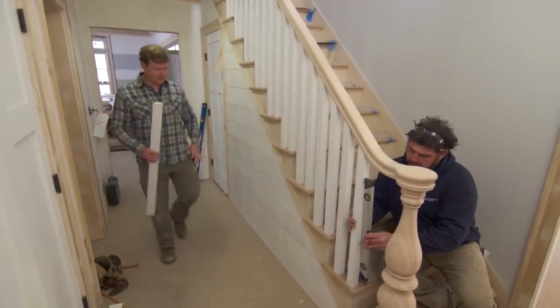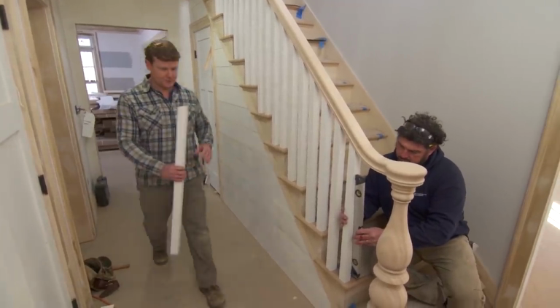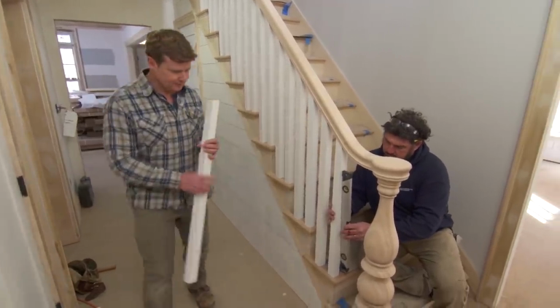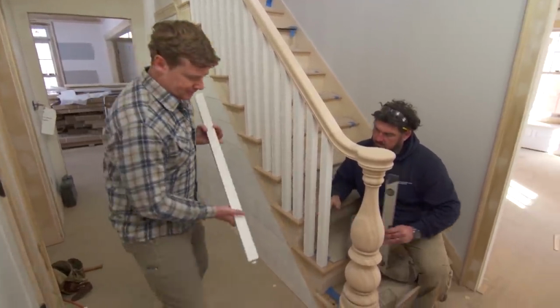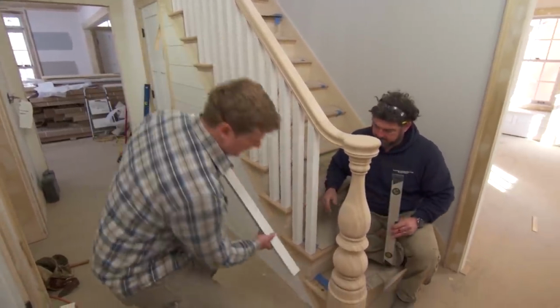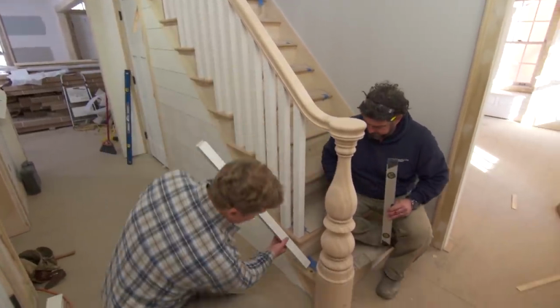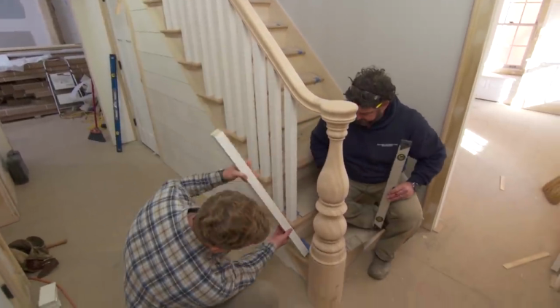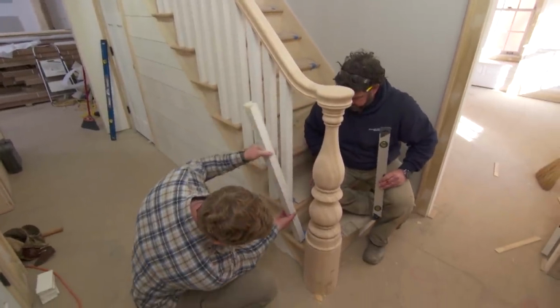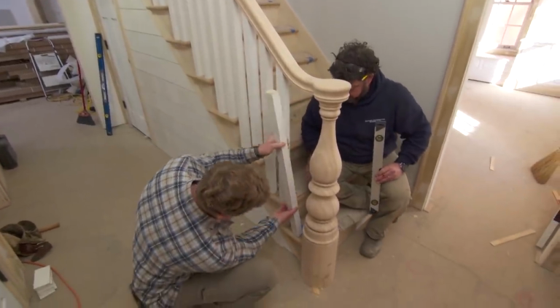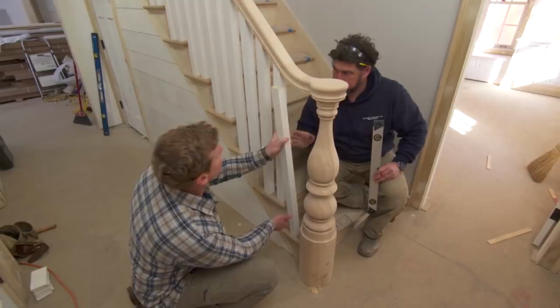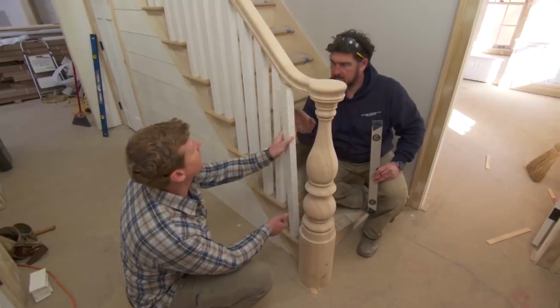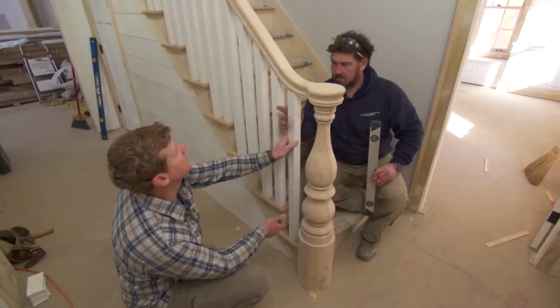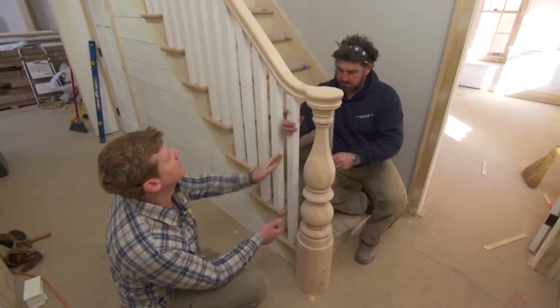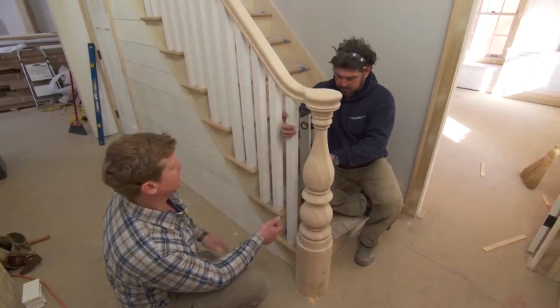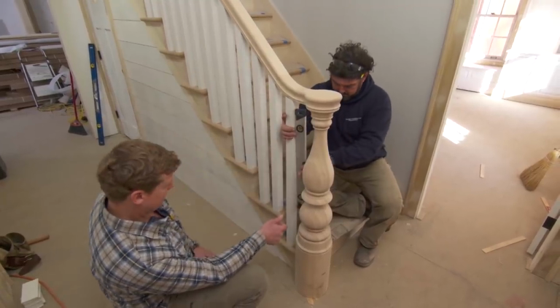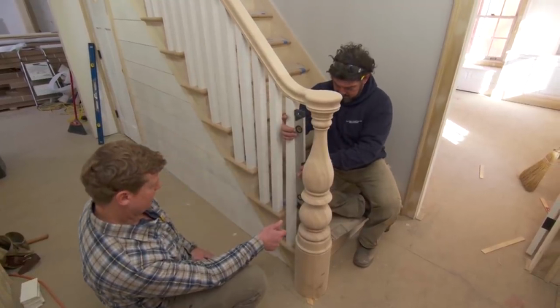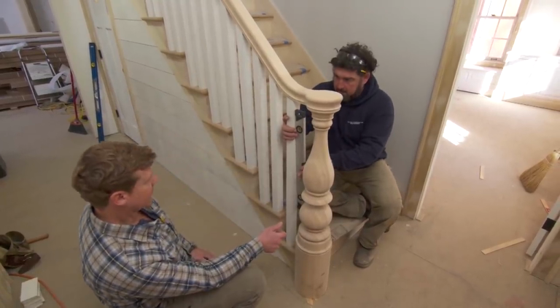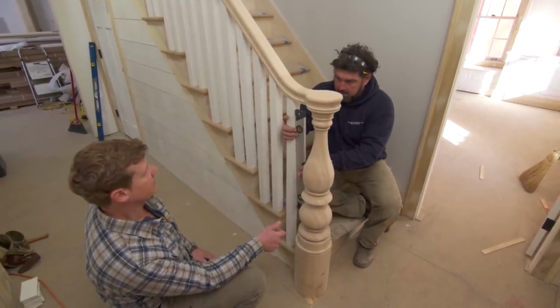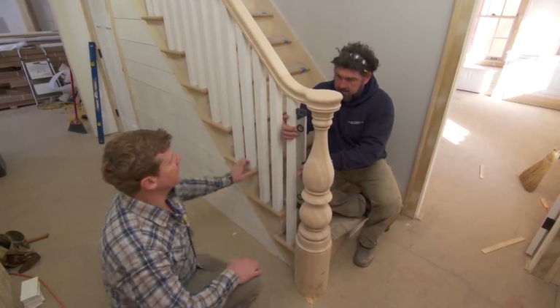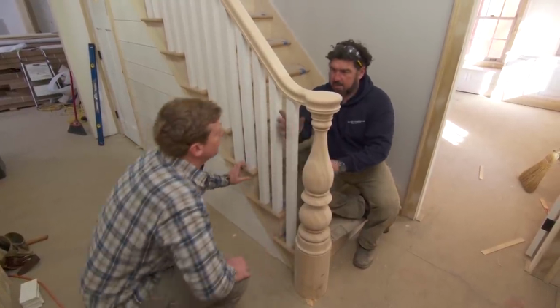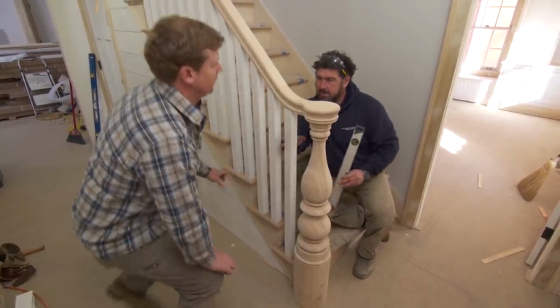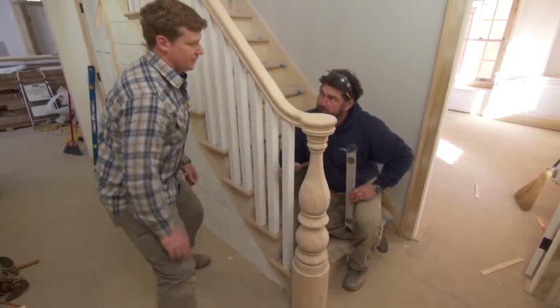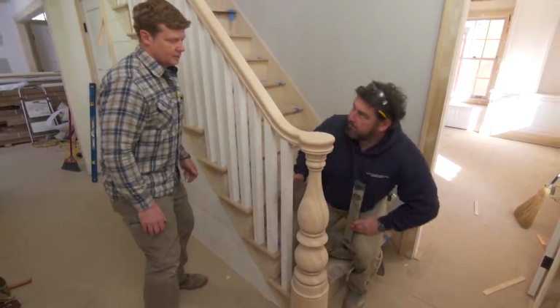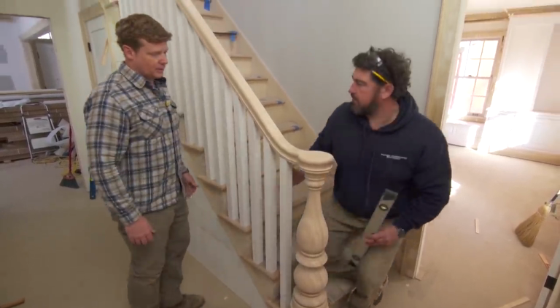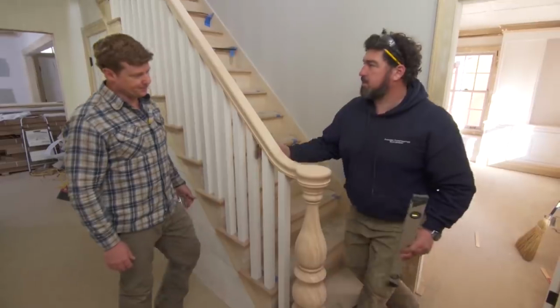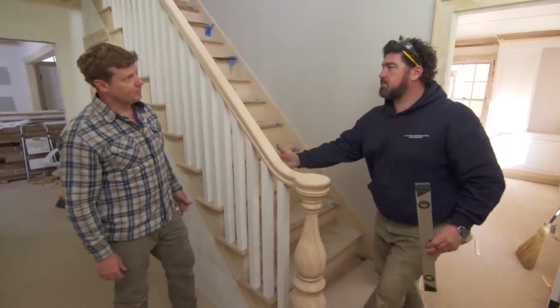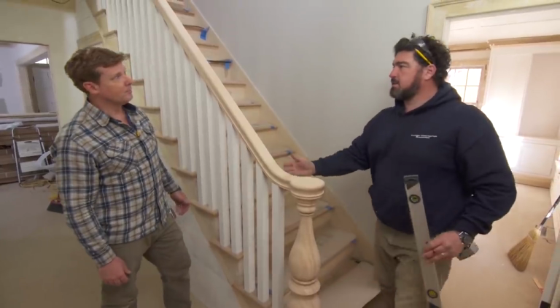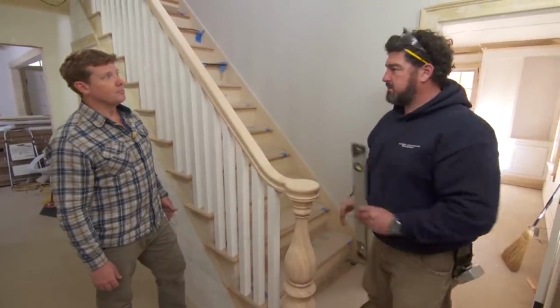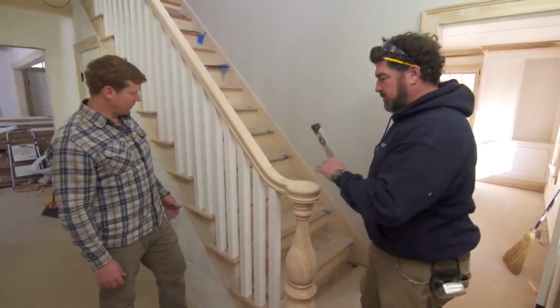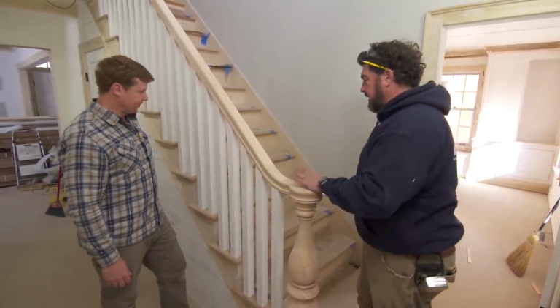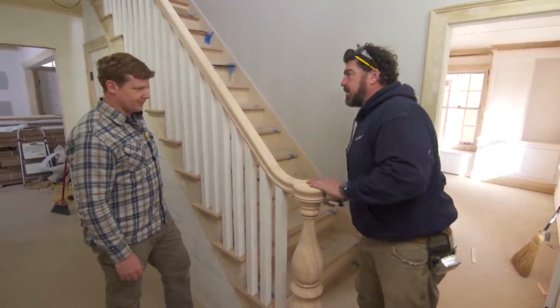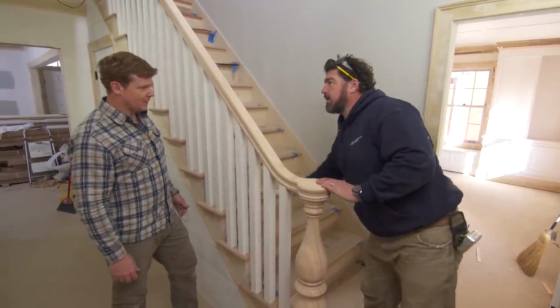Okay, last one. Let's set this base in for you. Take a look — how's that look? Looks good to me. I just got to nail this off and fill in between these balusters. Other than that, we're good to go.